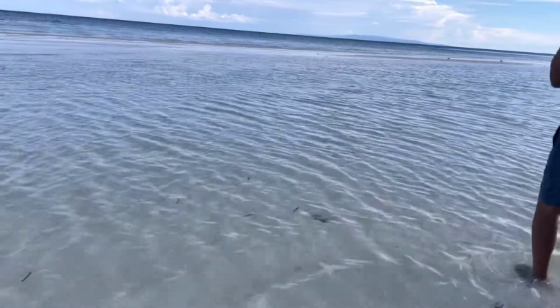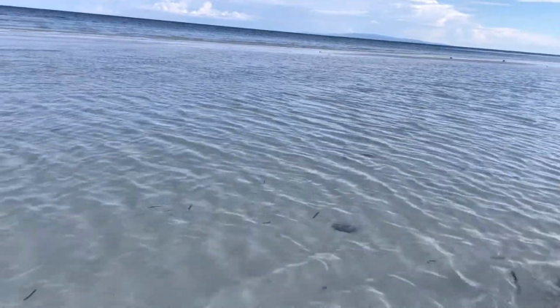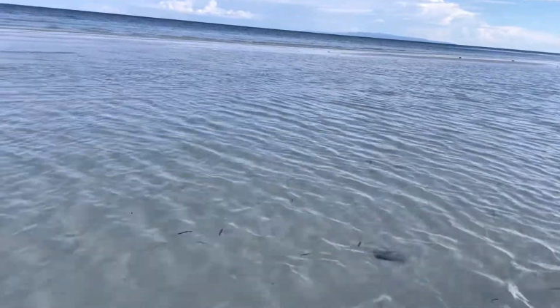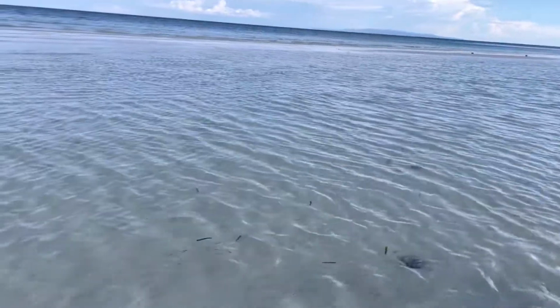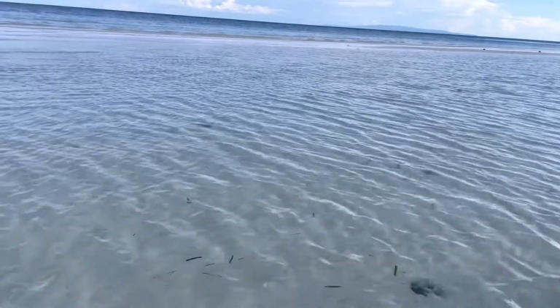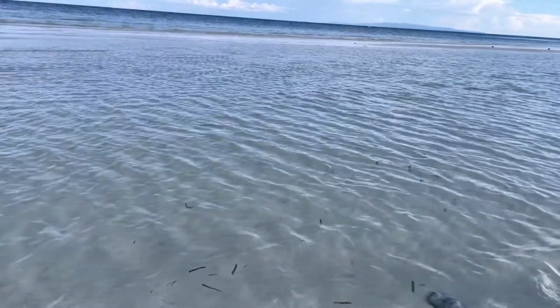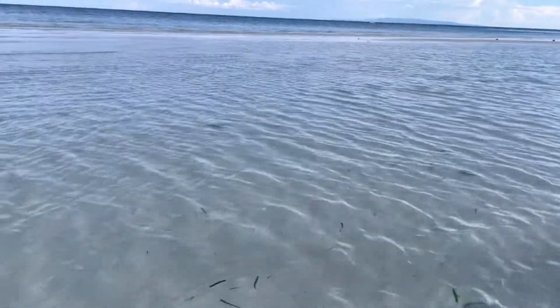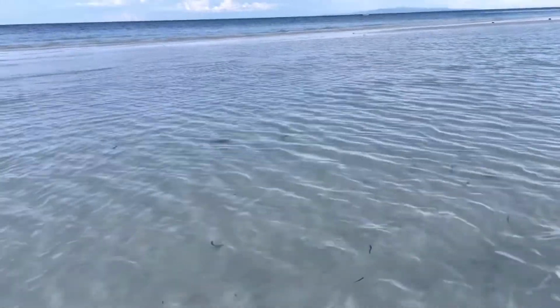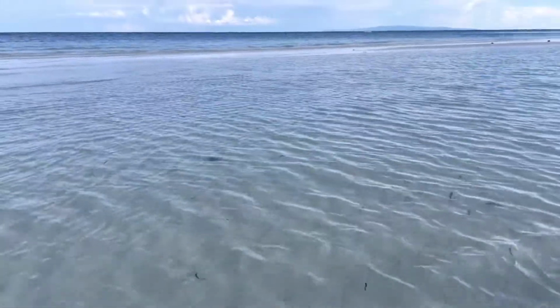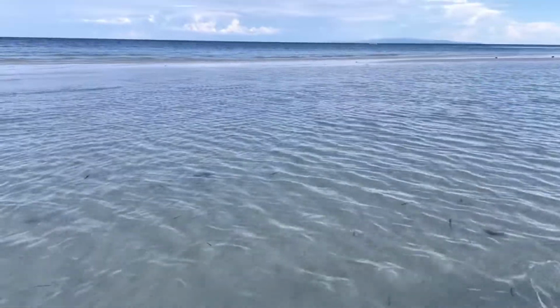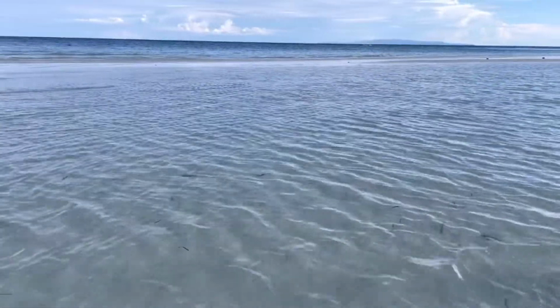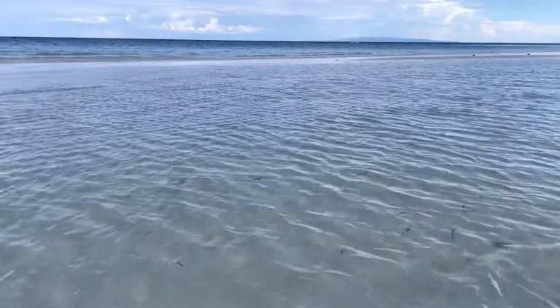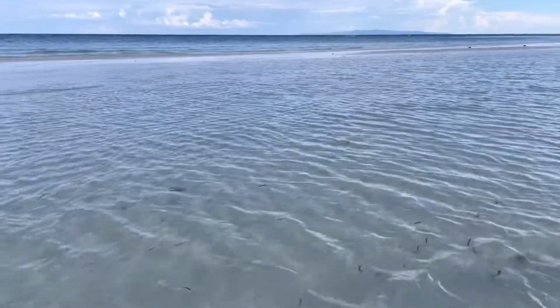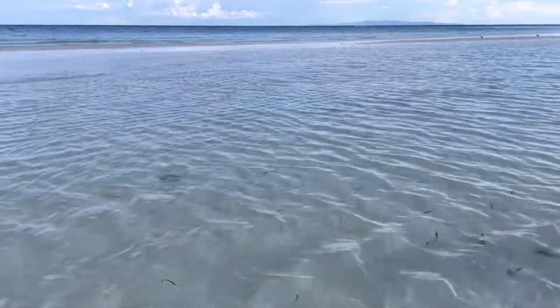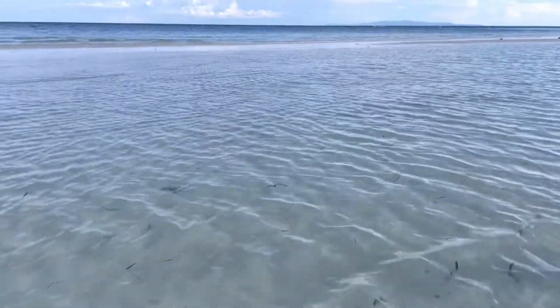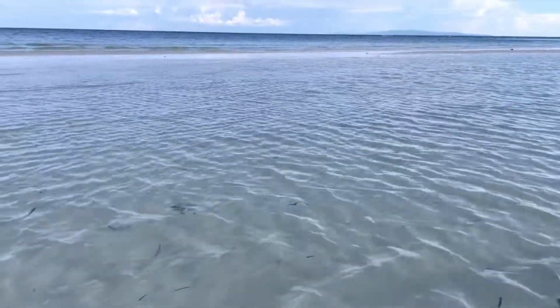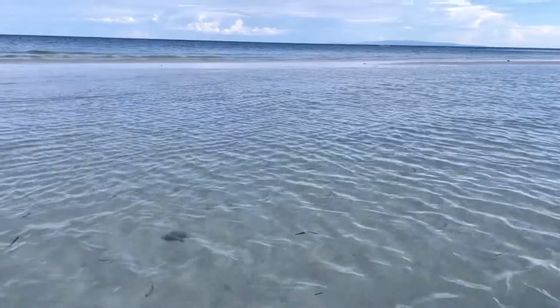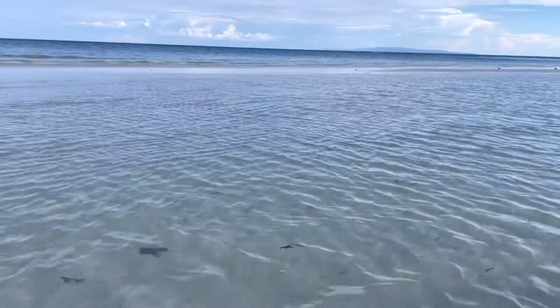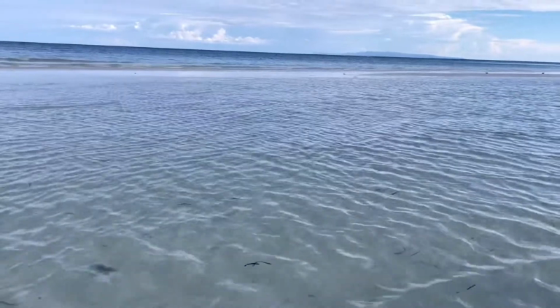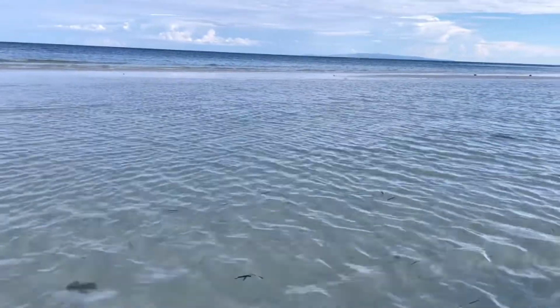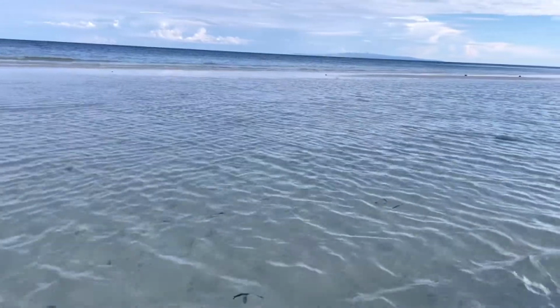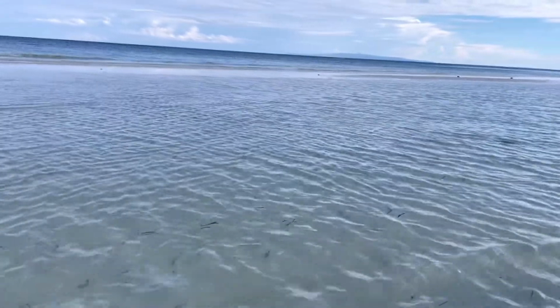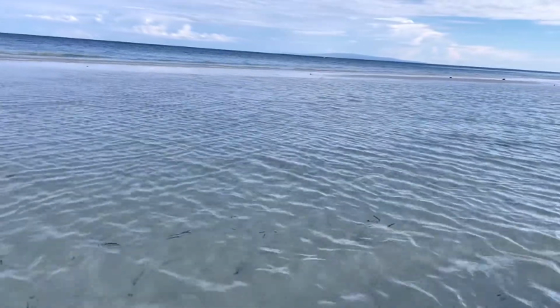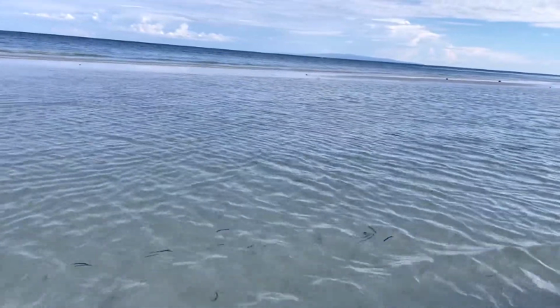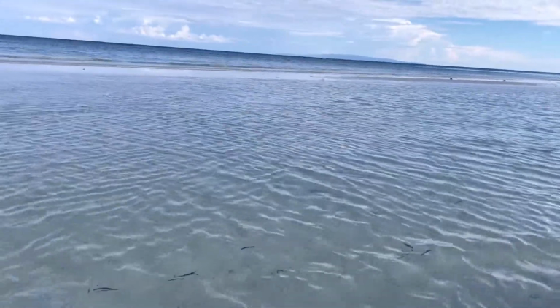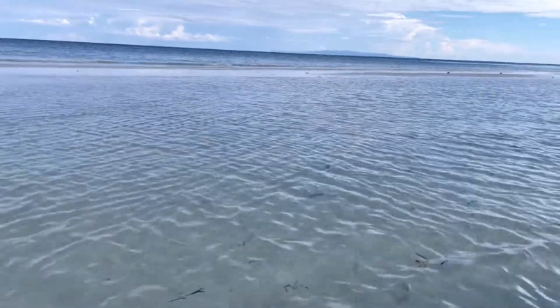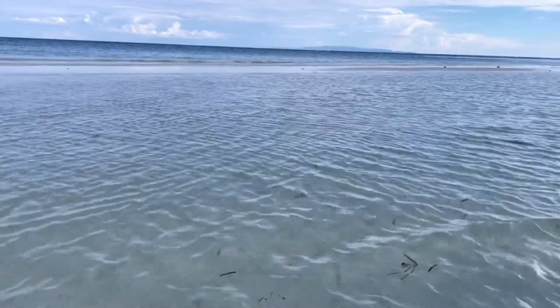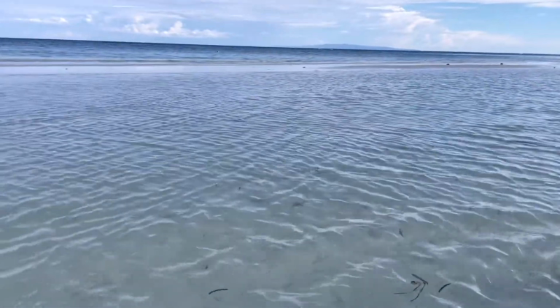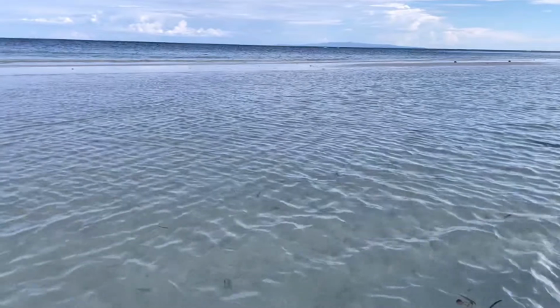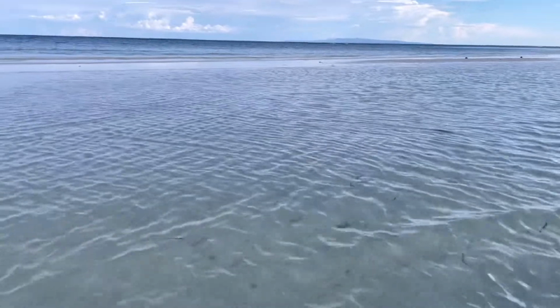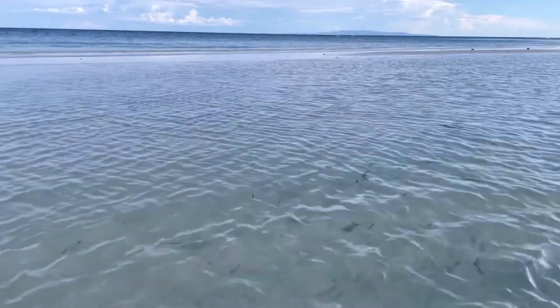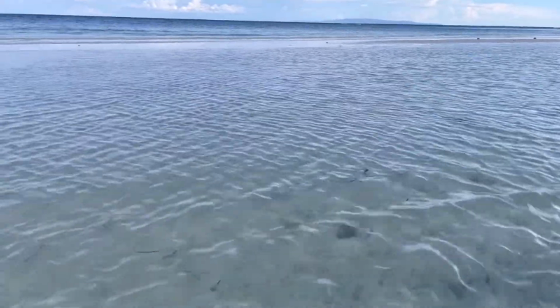We're approaching the sandbar. The water is very shallow here, so a sandbar has formed — it's a bit in the middle. Over here there's water, and then over there is the sandbar.